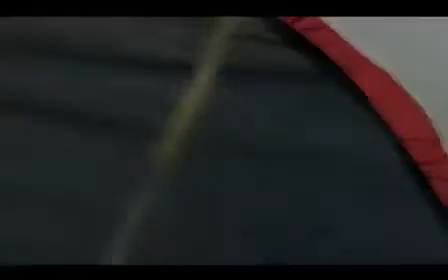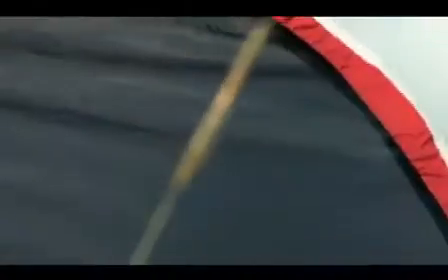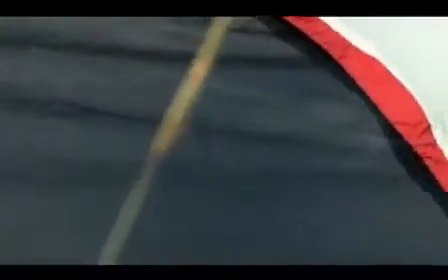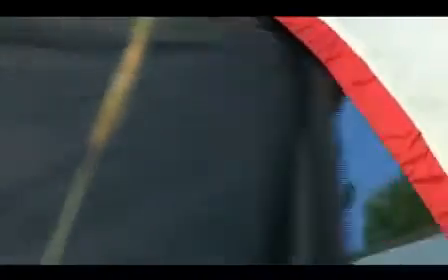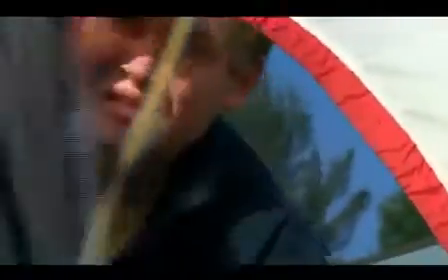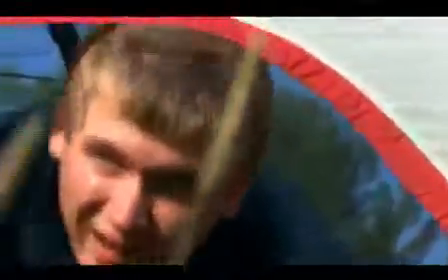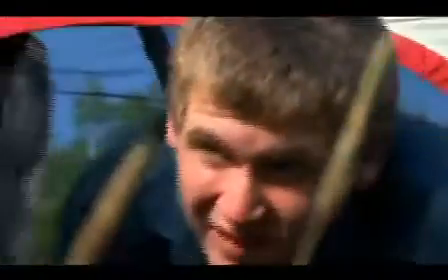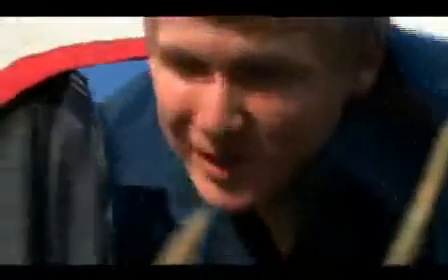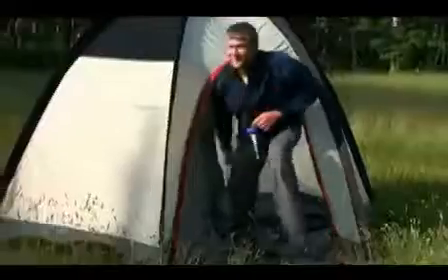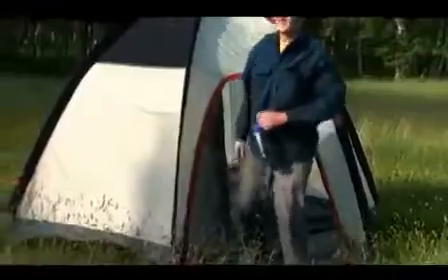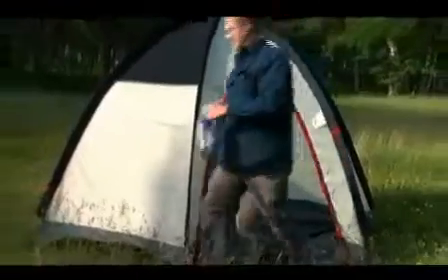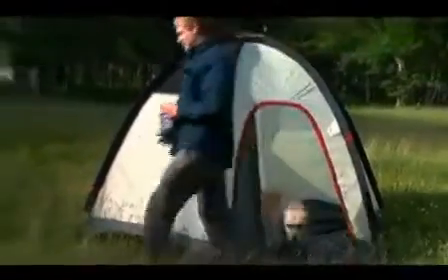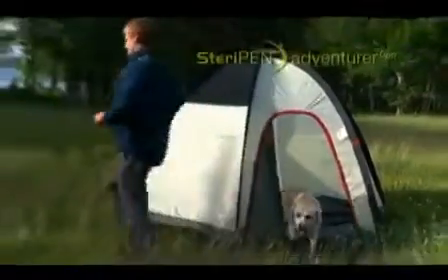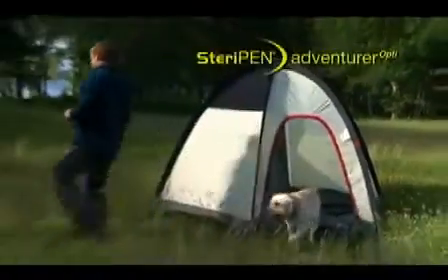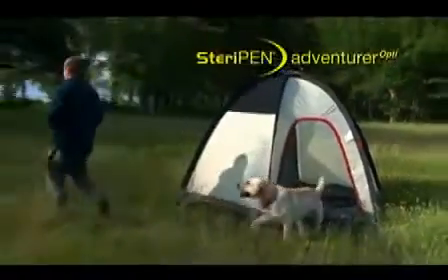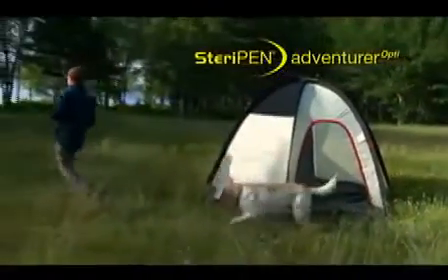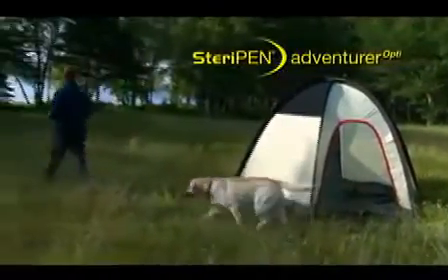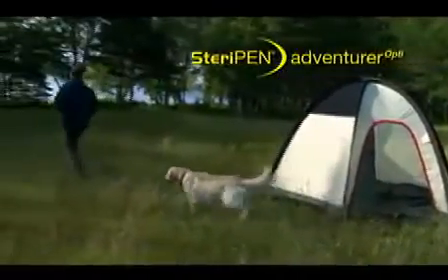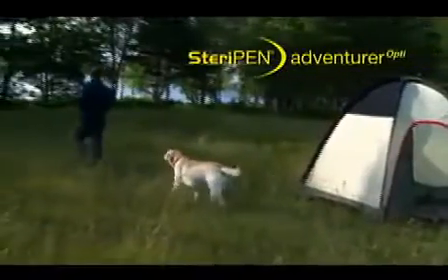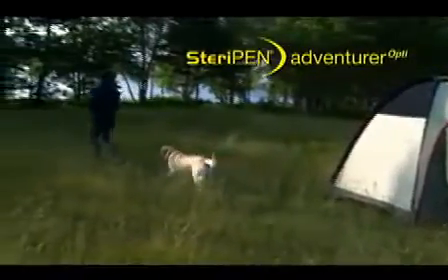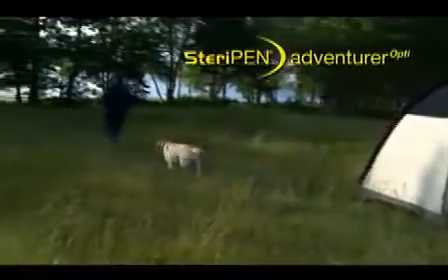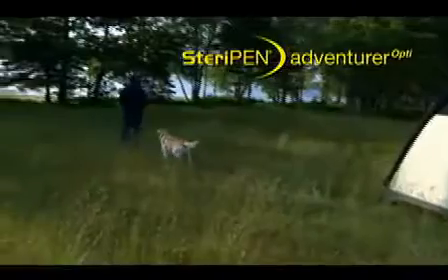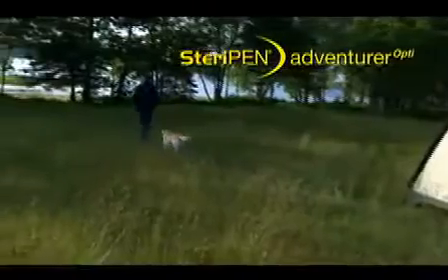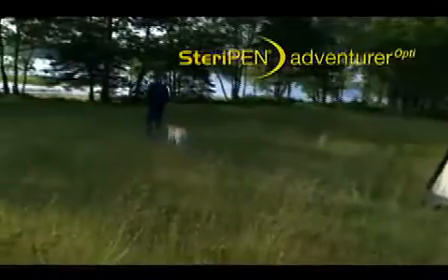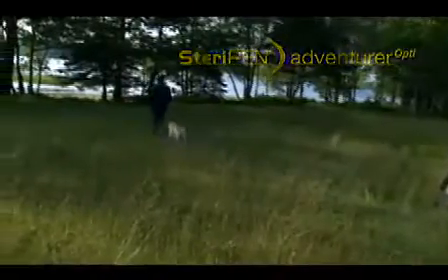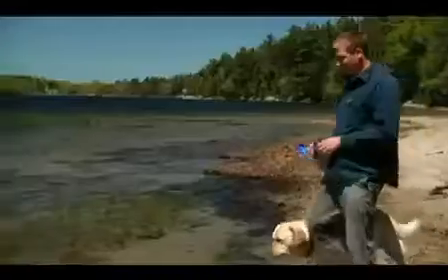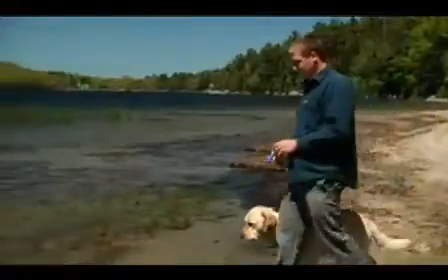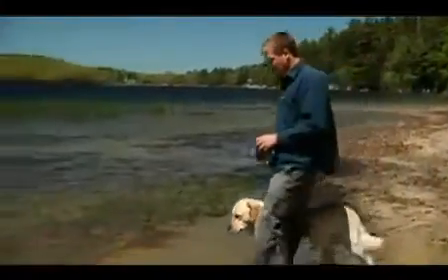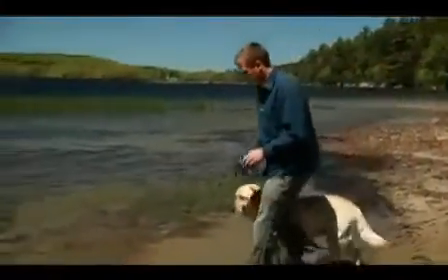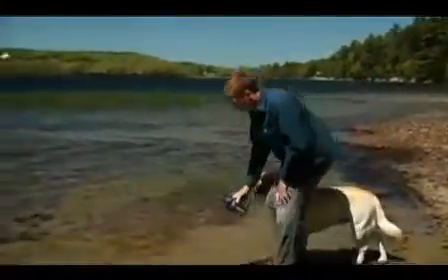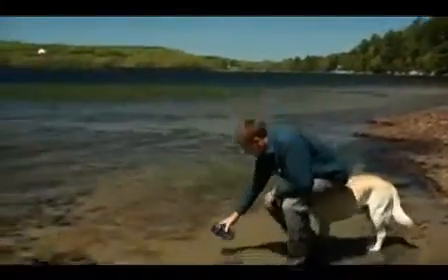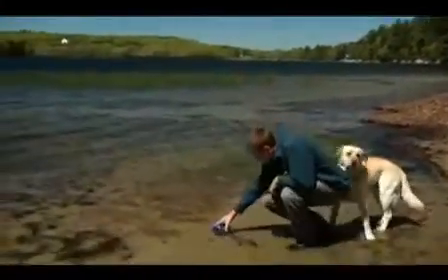The new SteriPen Adventurer Opti brings a whole new light to water purification. SteriPen uses ultraviolet light to destroy bacteria, viruses, and protozoa in seconds.